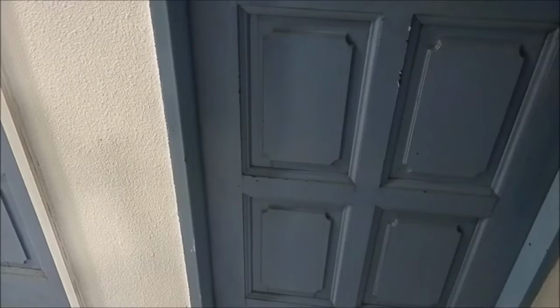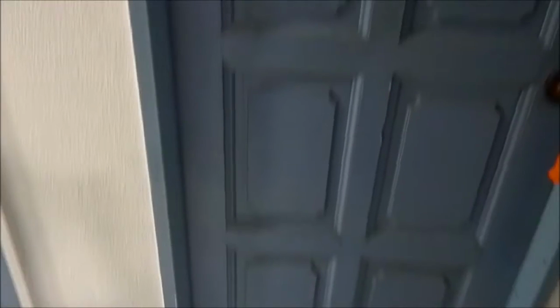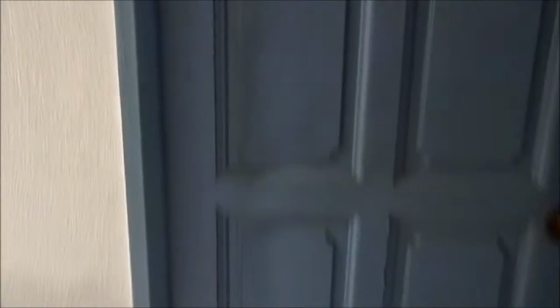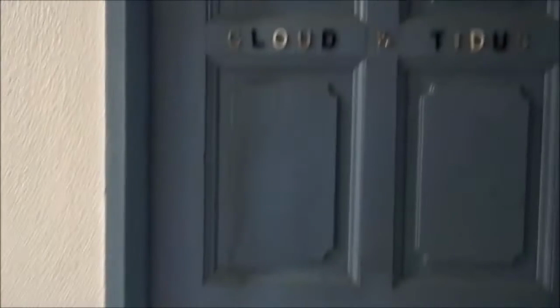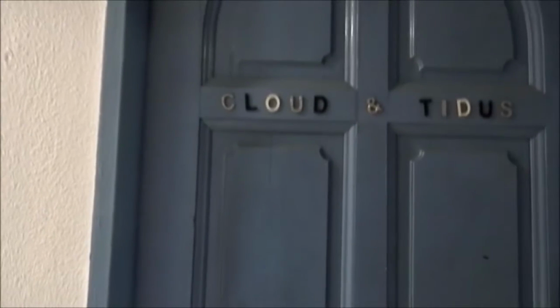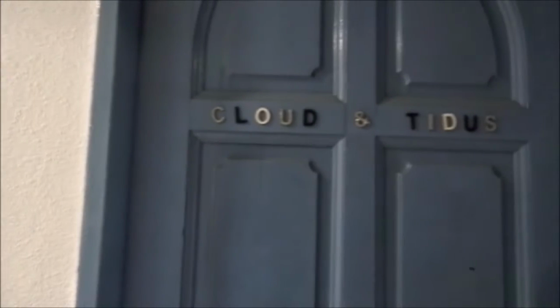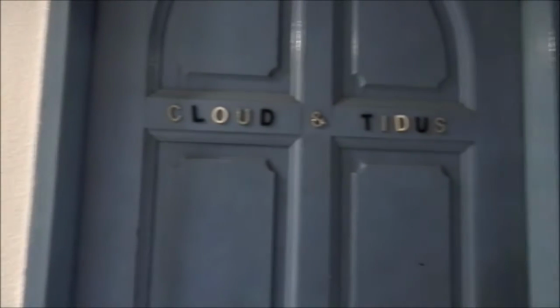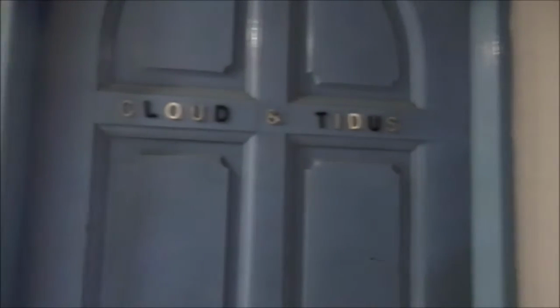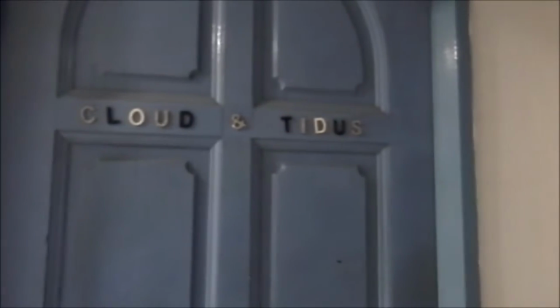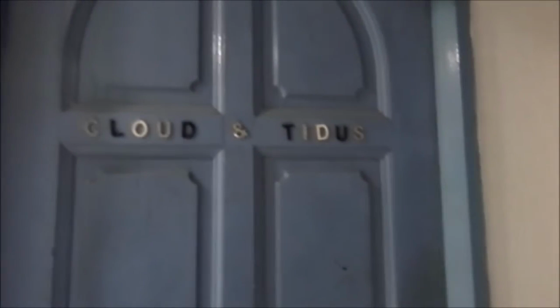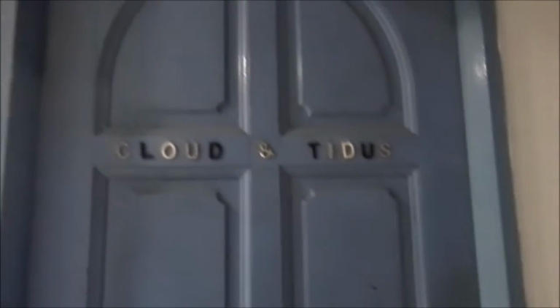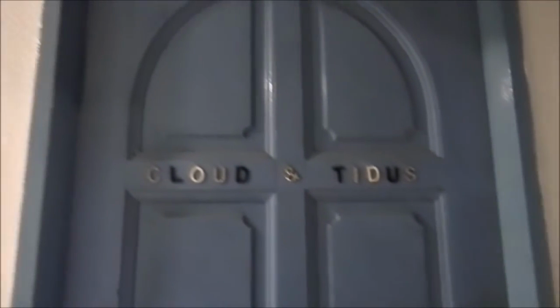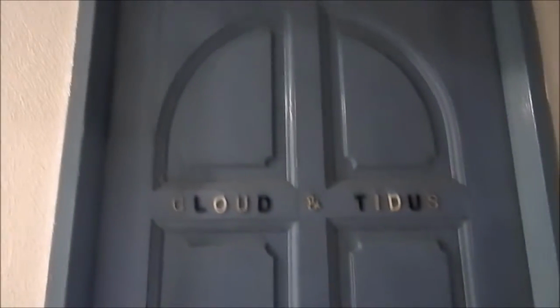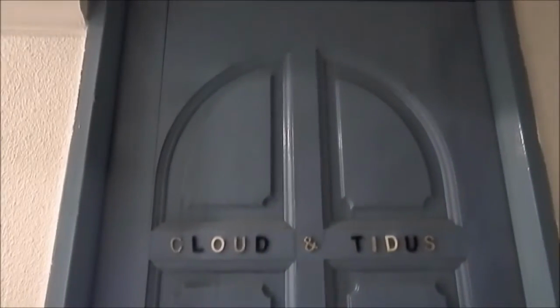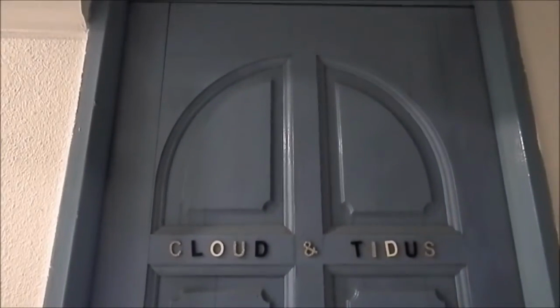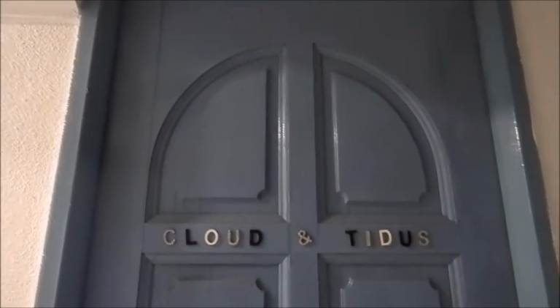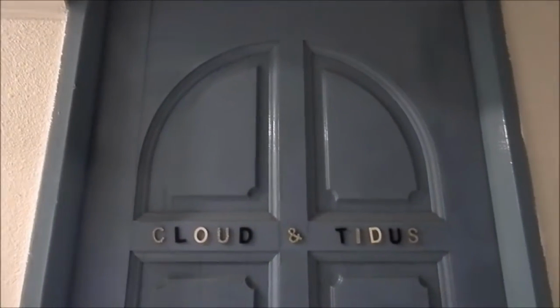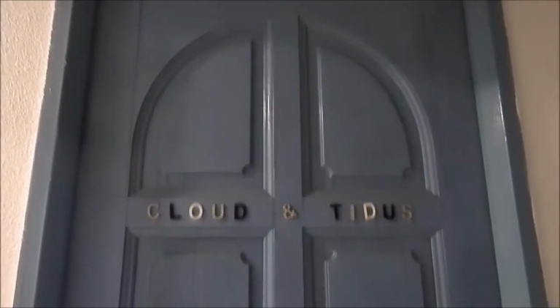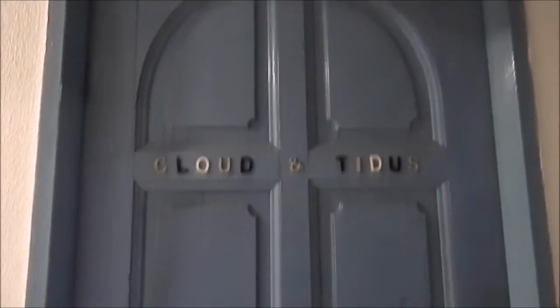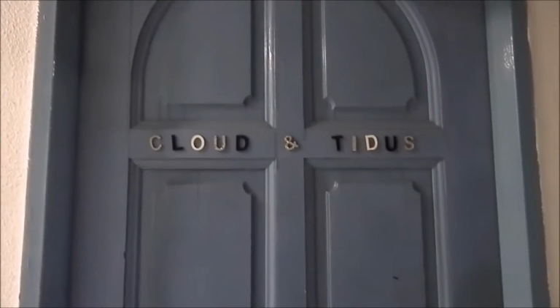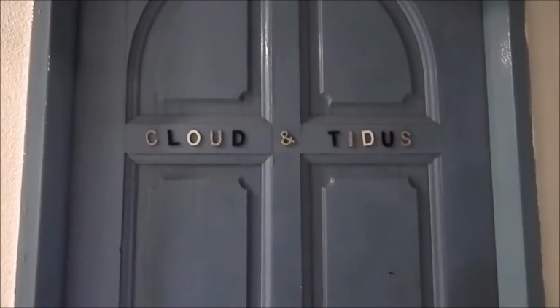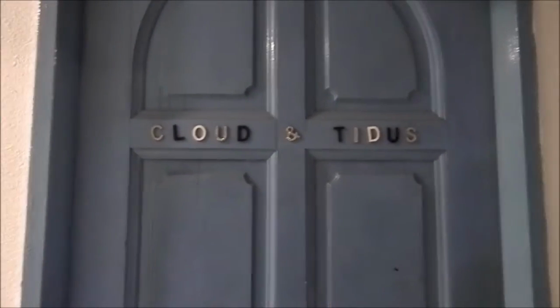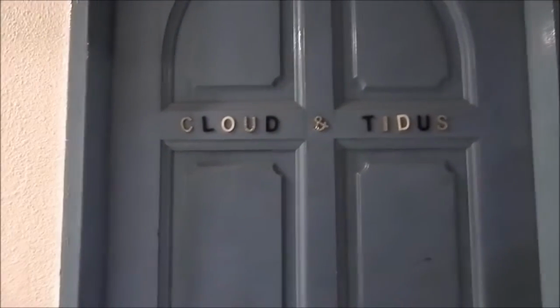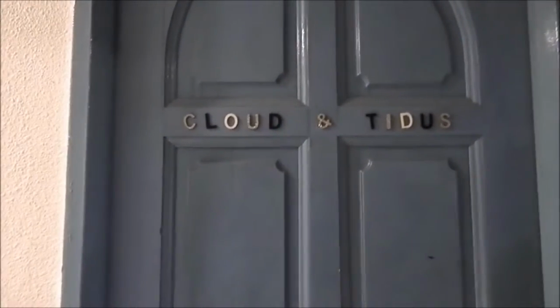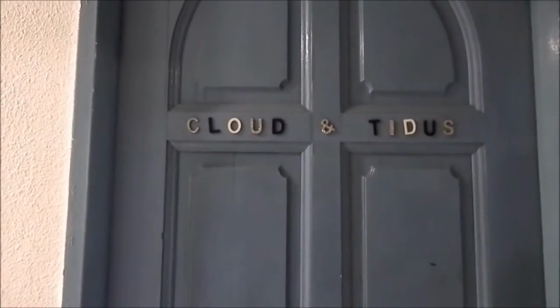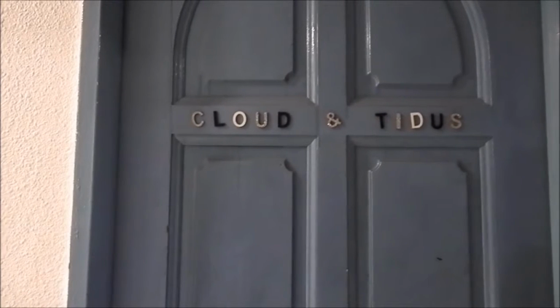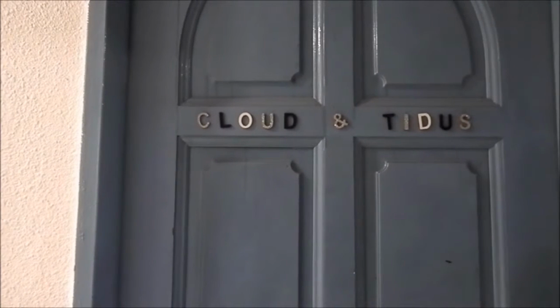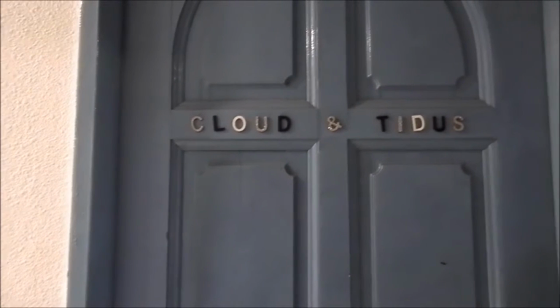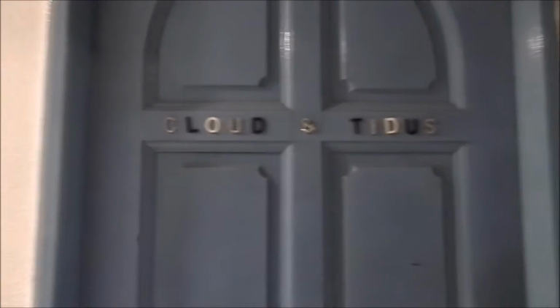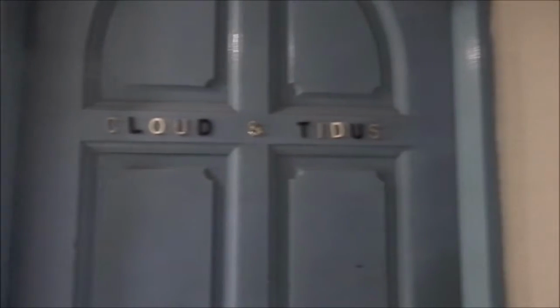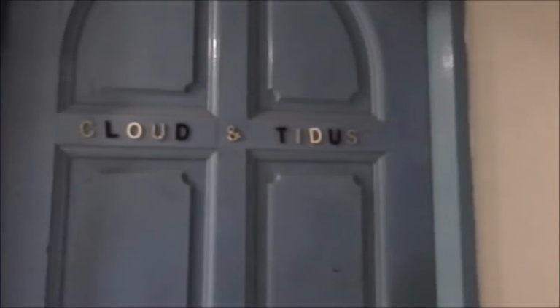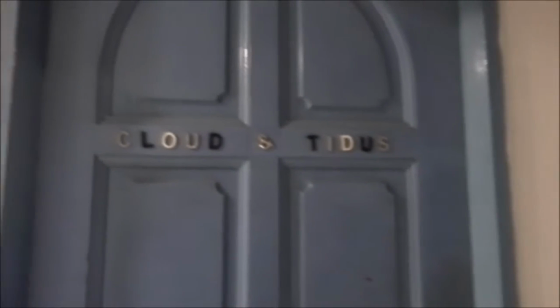Hi everybody. We have spent around two weeks doing this playroom for the kids as a surprise.